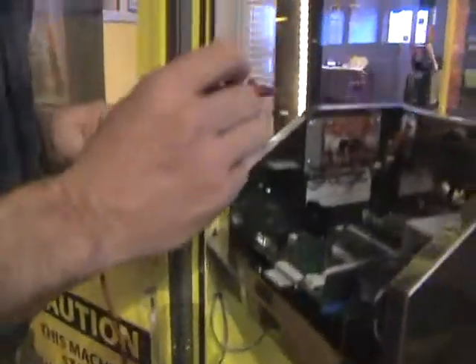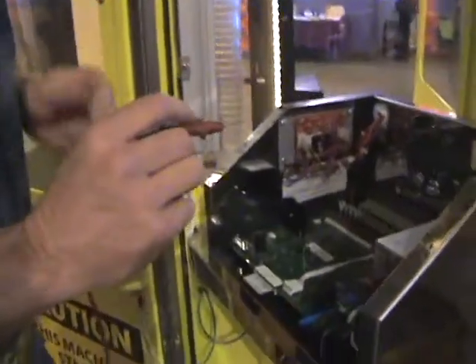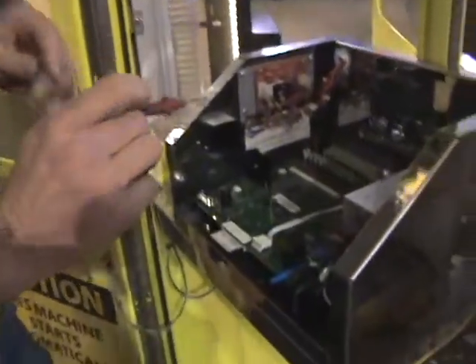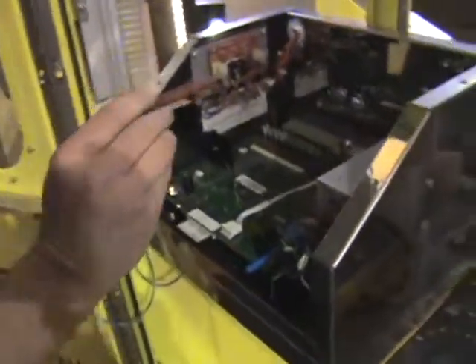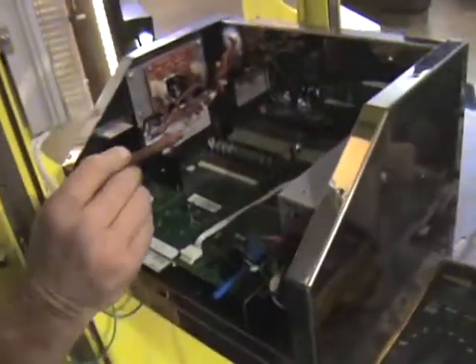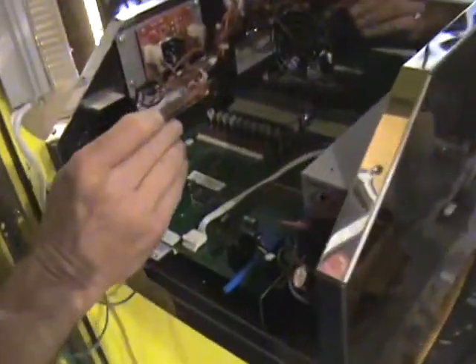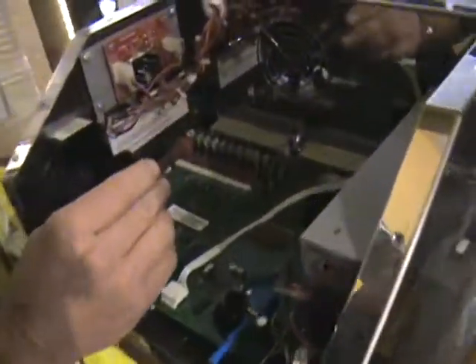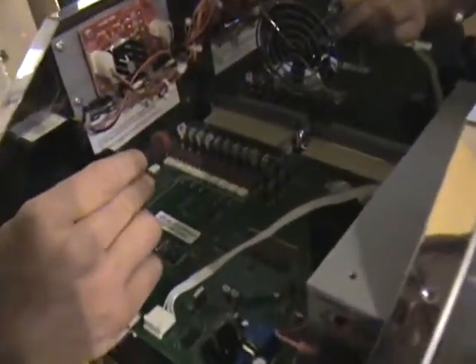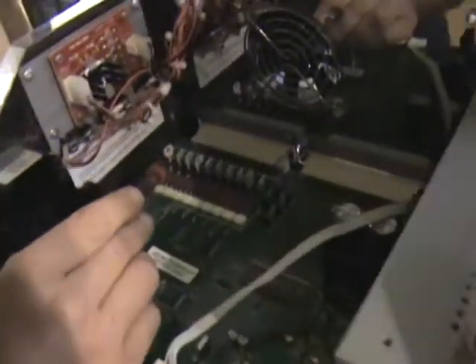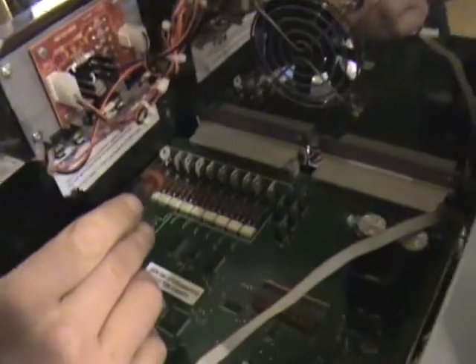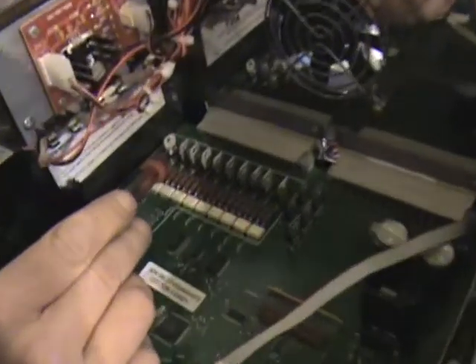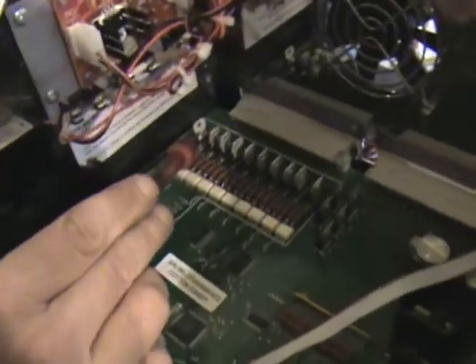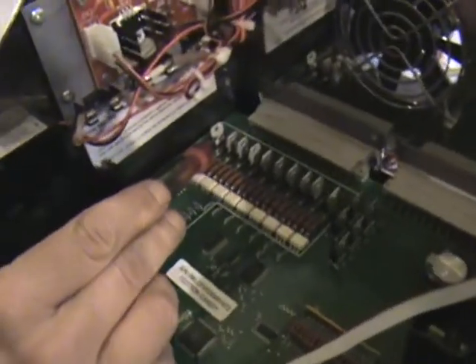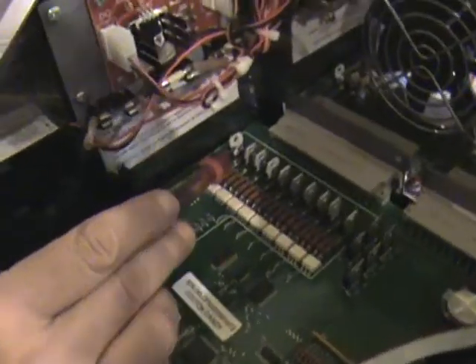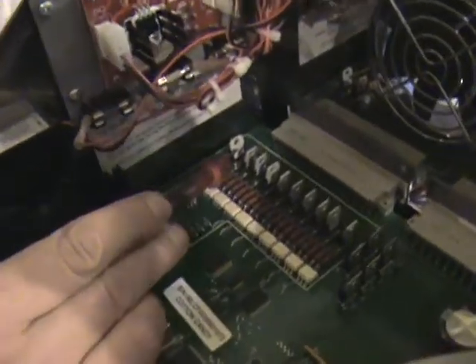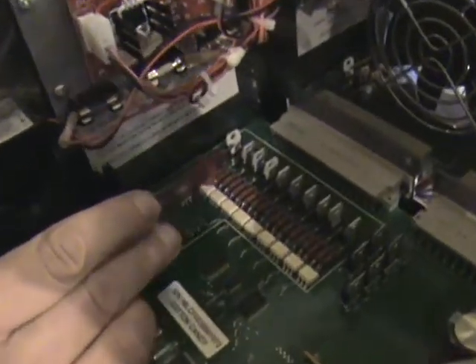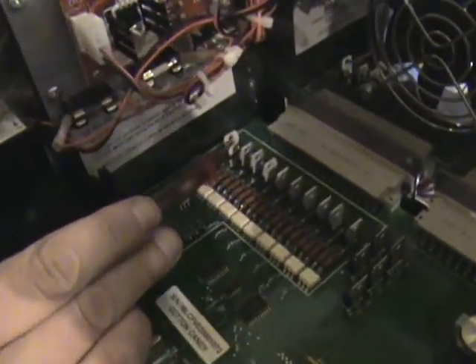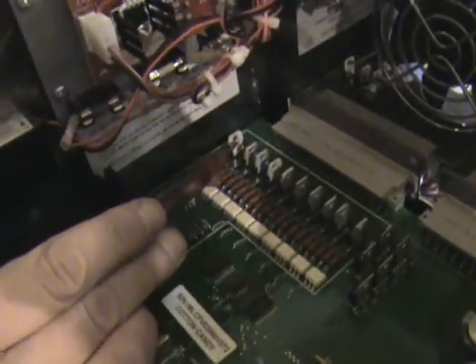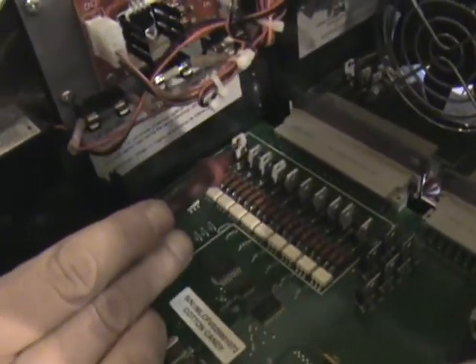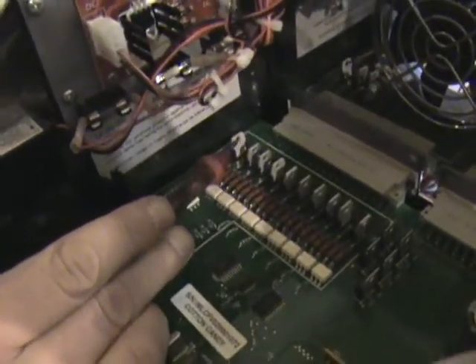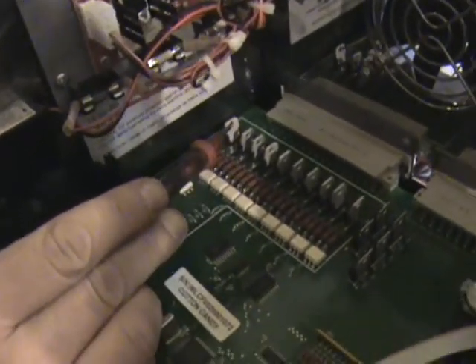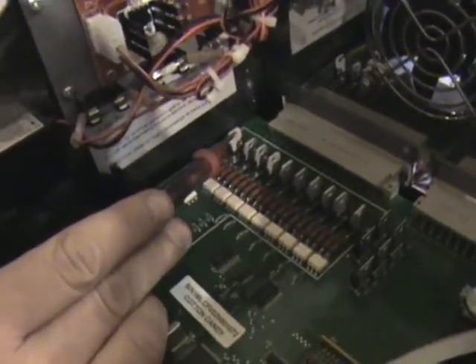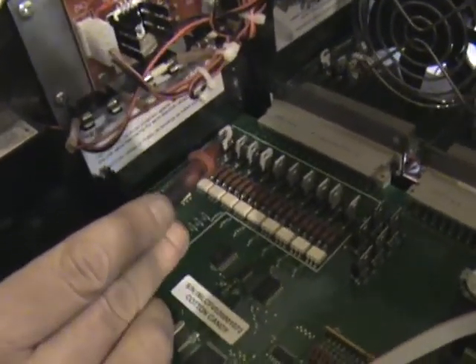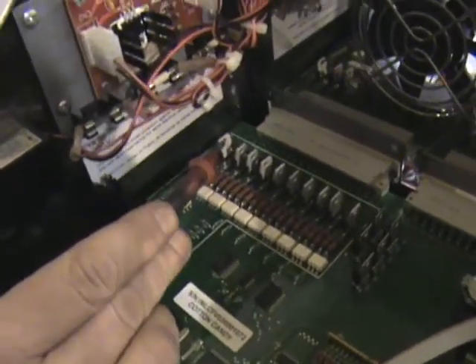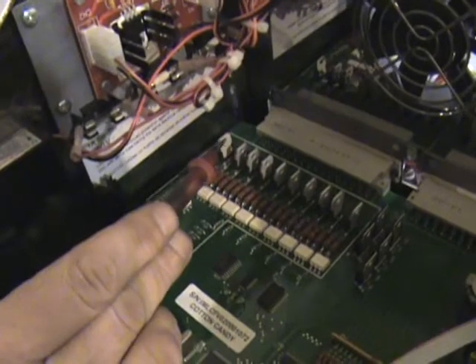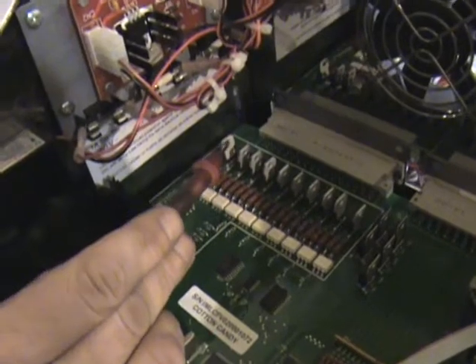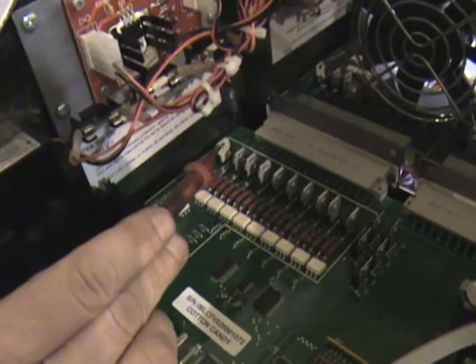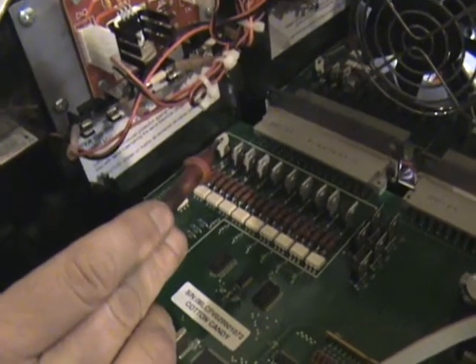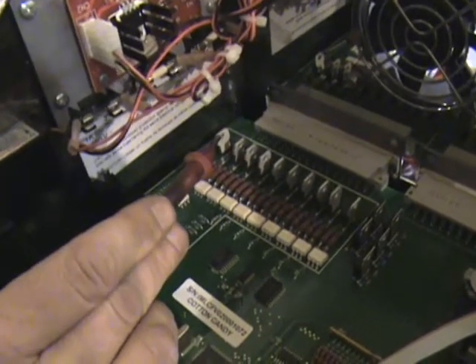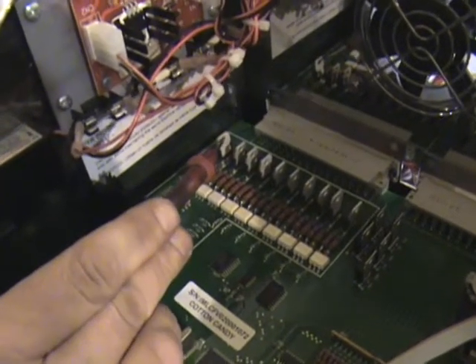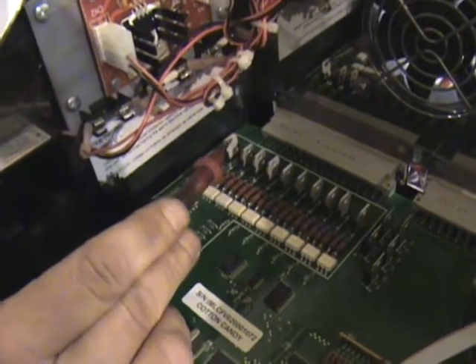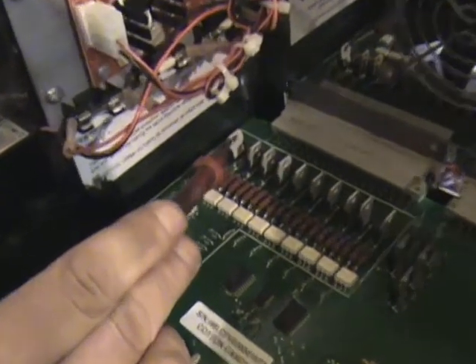This here is what's called the T8 on the computer board. This is what they call a track, but really it's a digital relay.